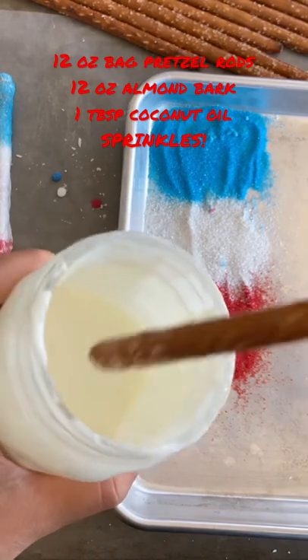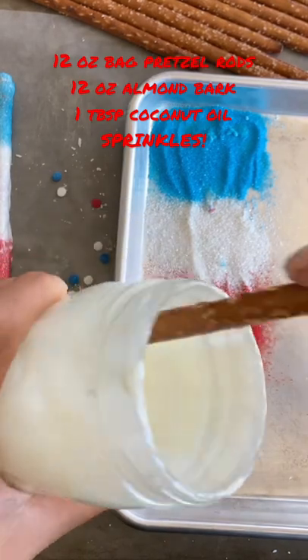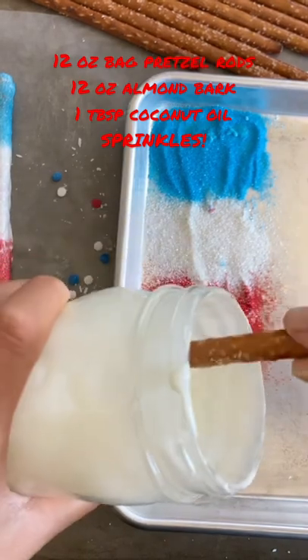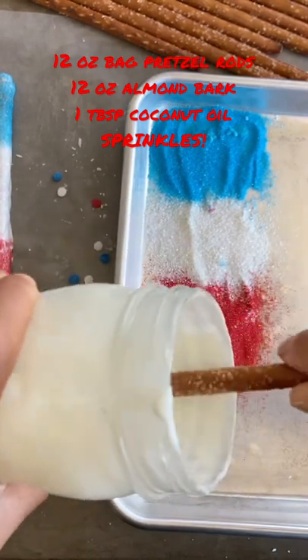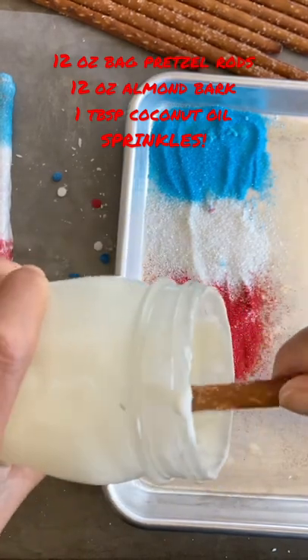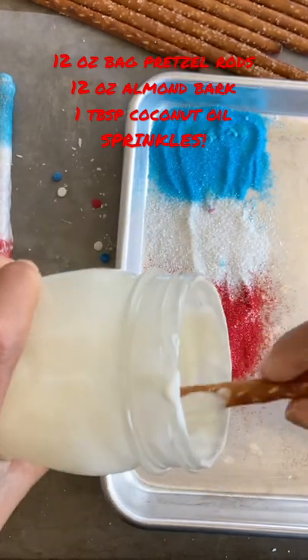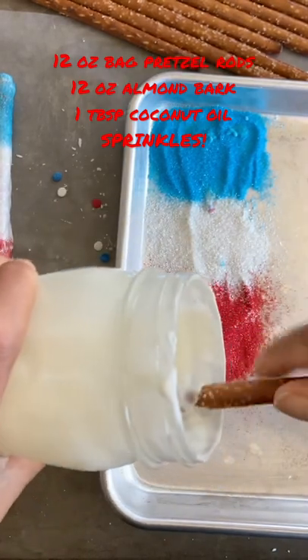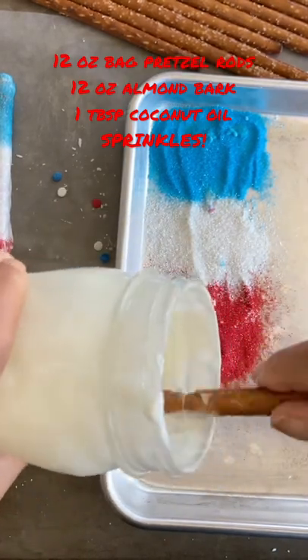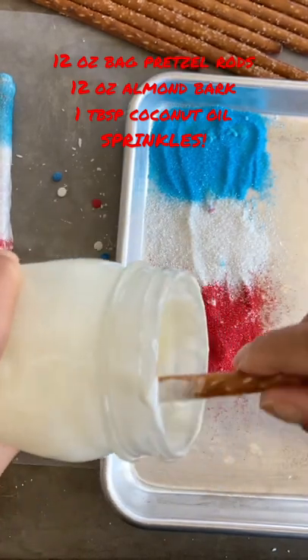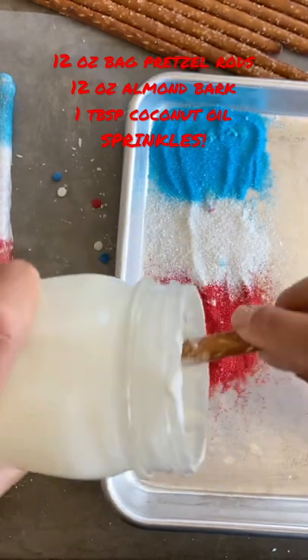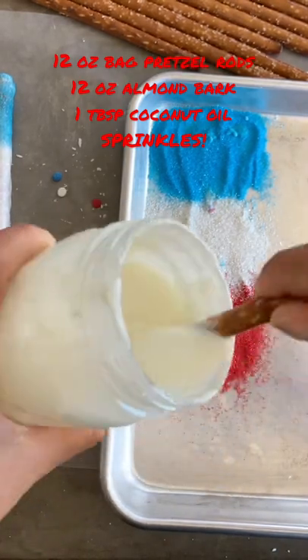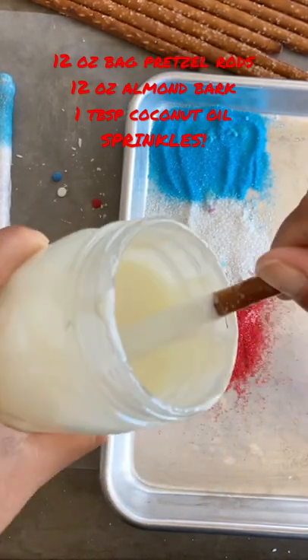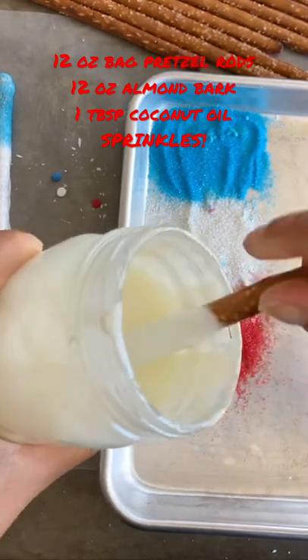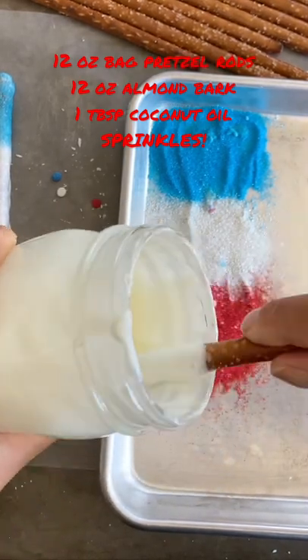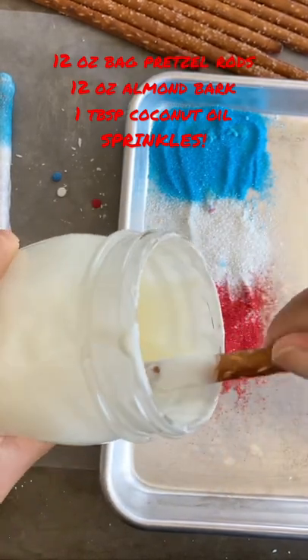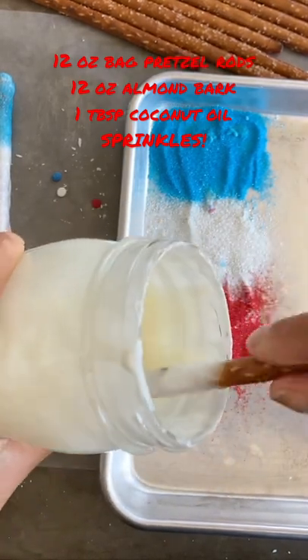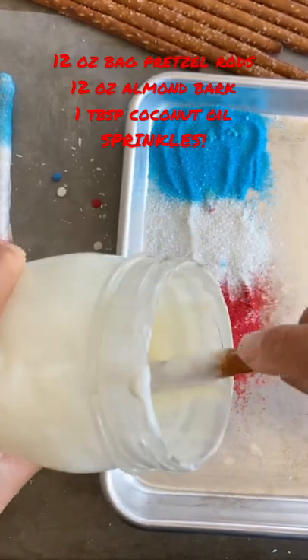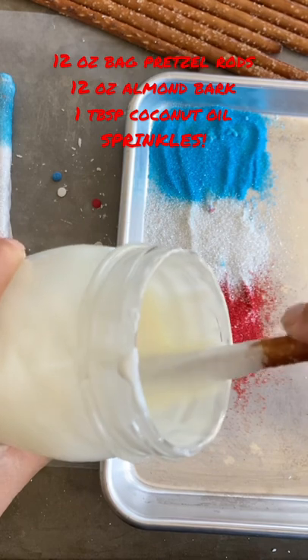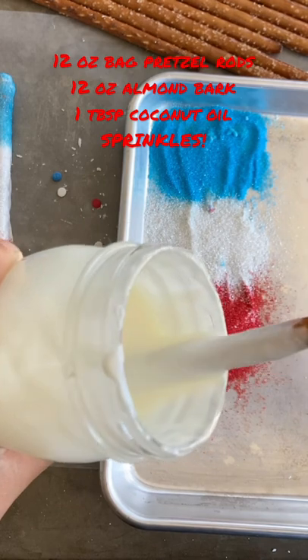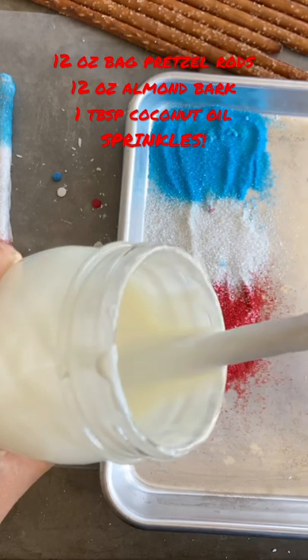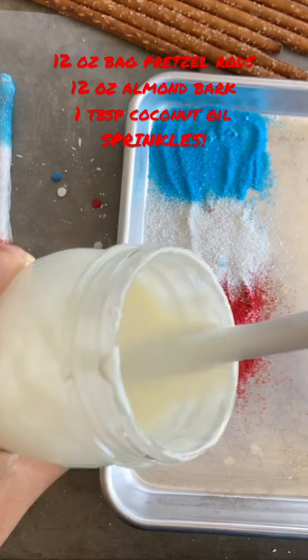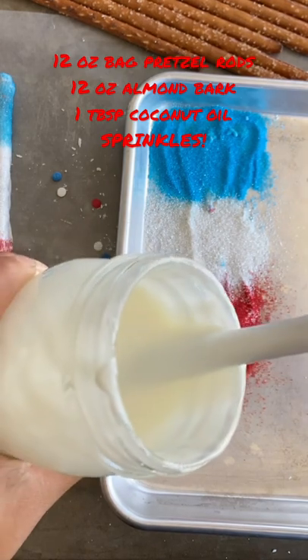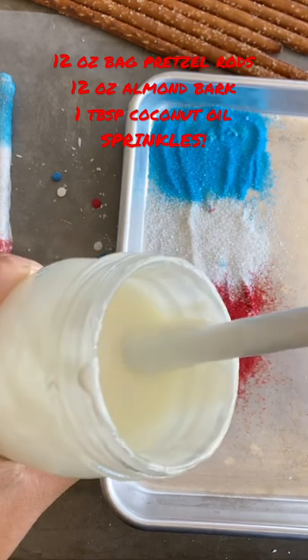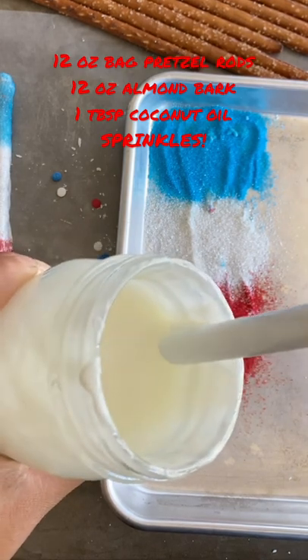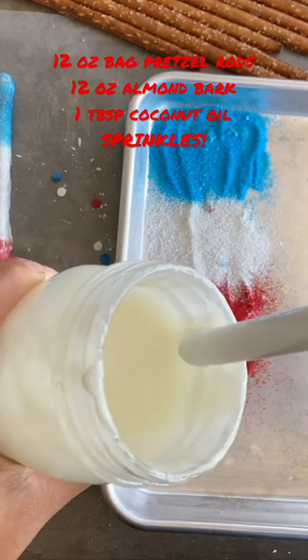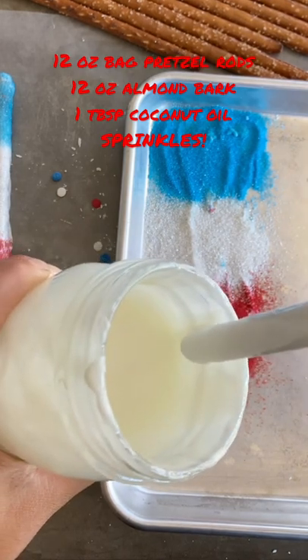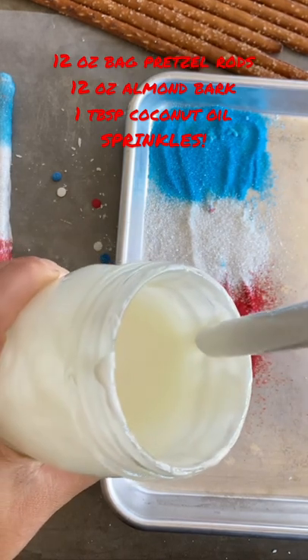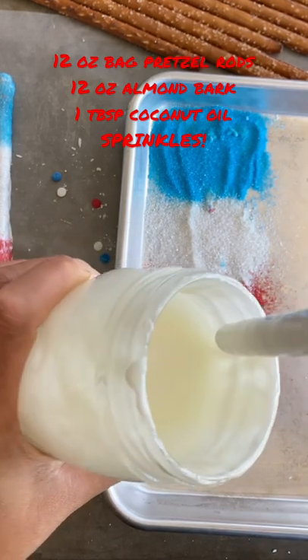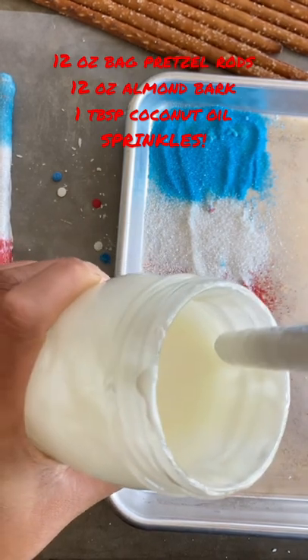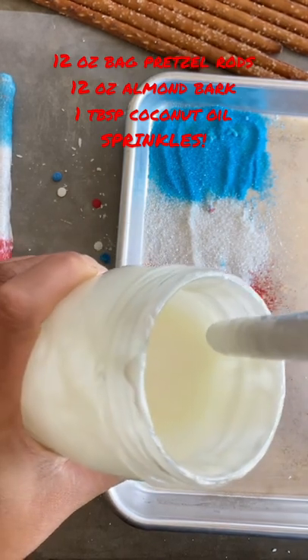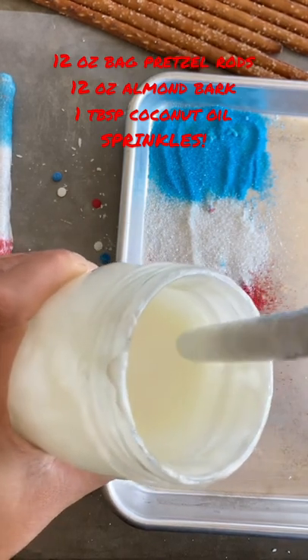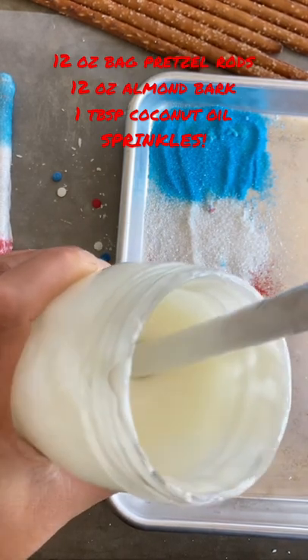Dip your pretzel rods into the melted almond bark for a thin coat. You may want to scrape the edge of the jar so it doesn't drip off.